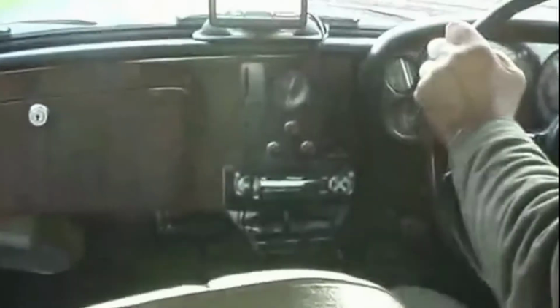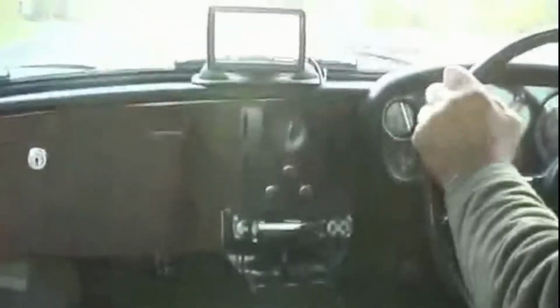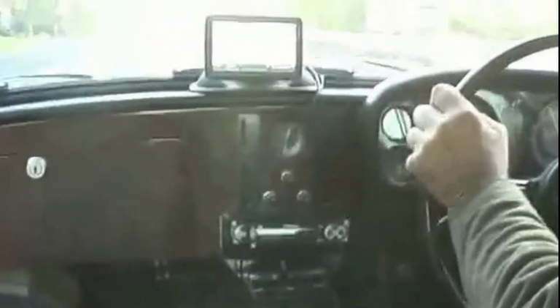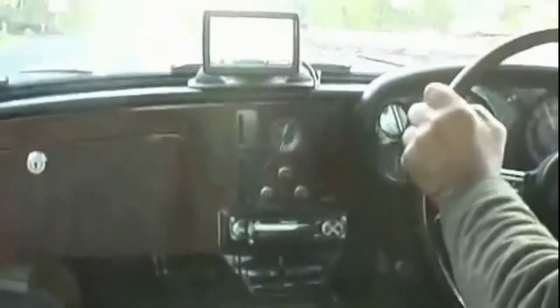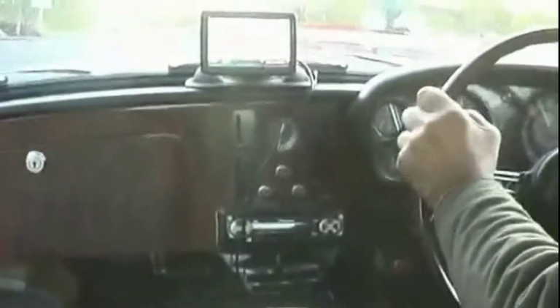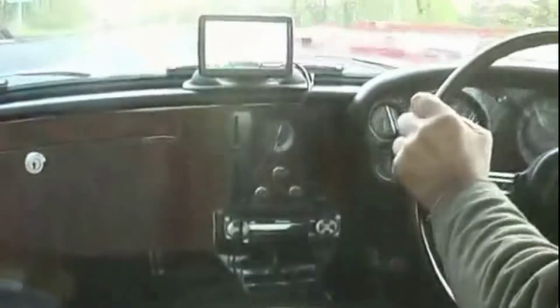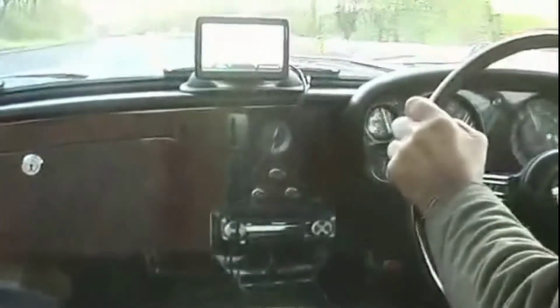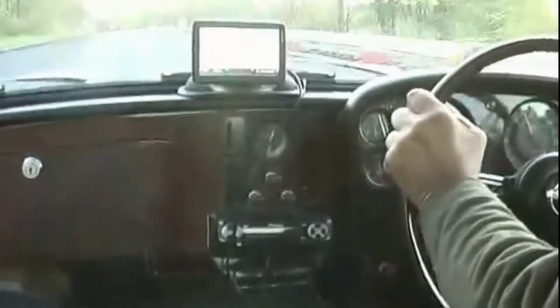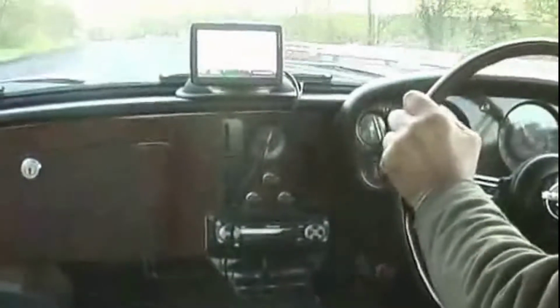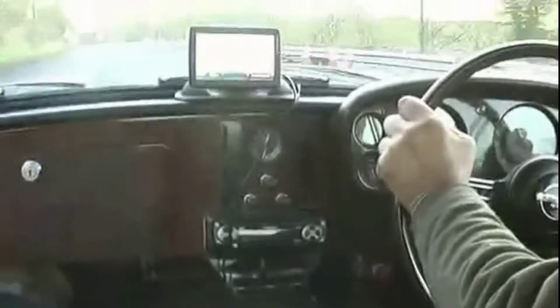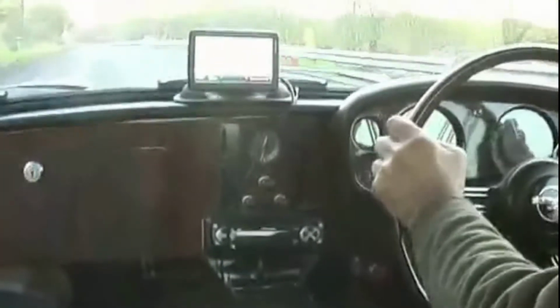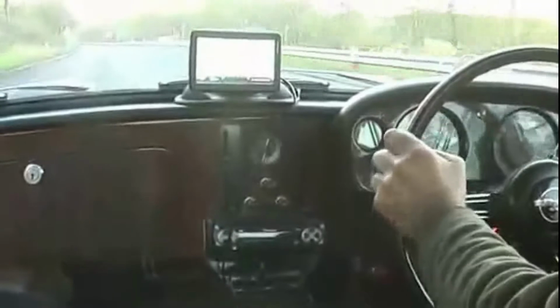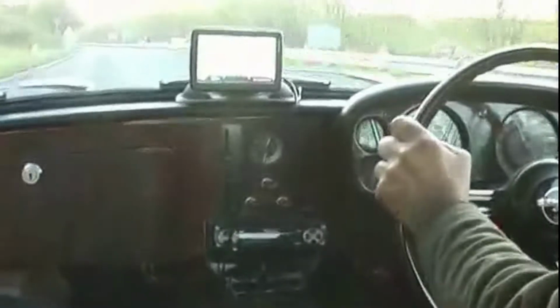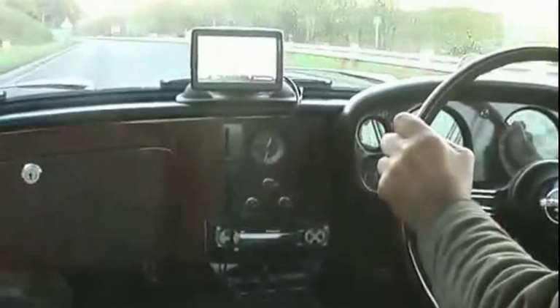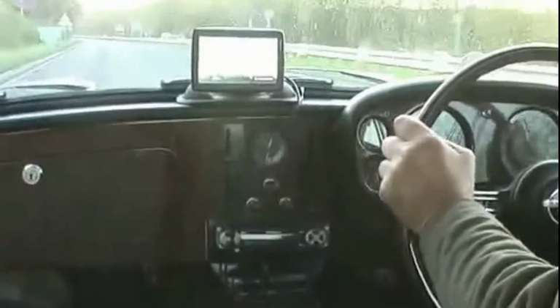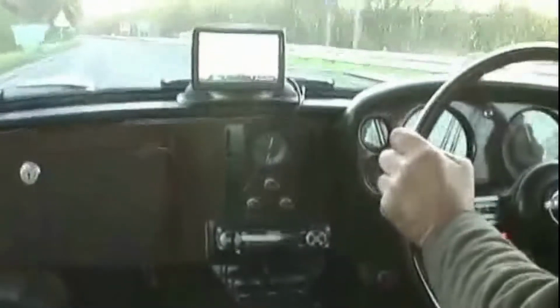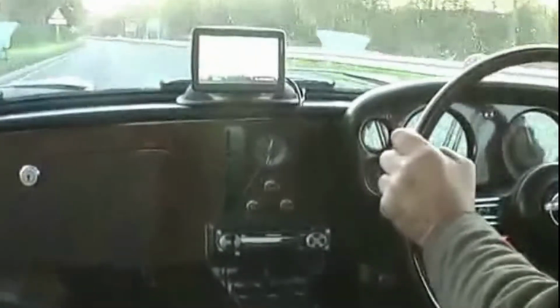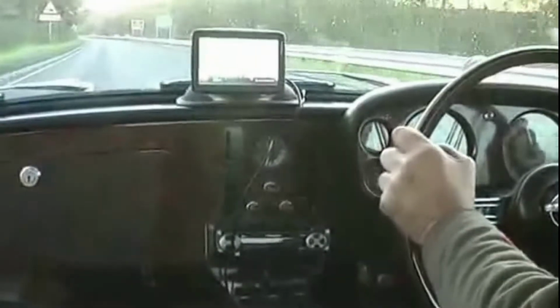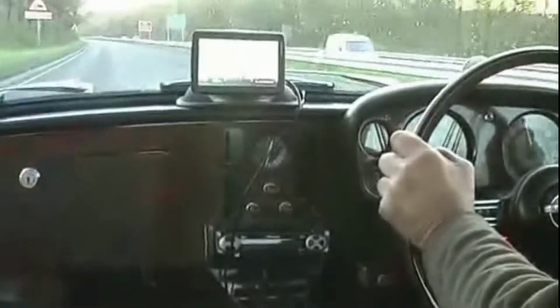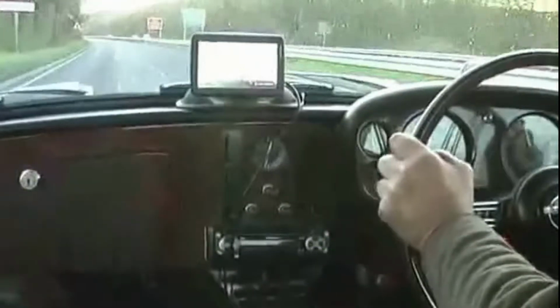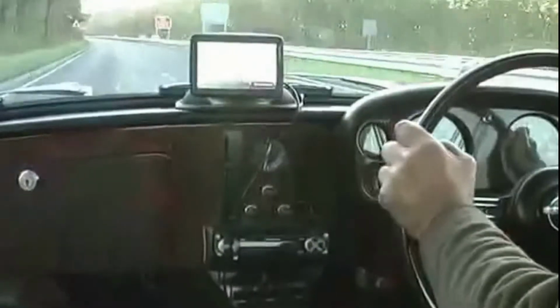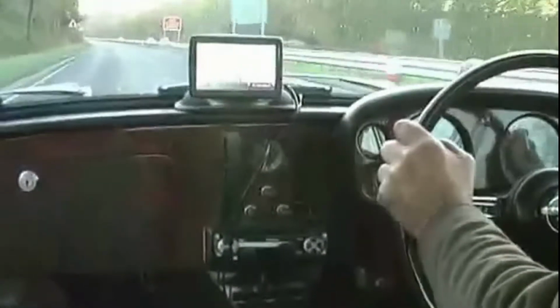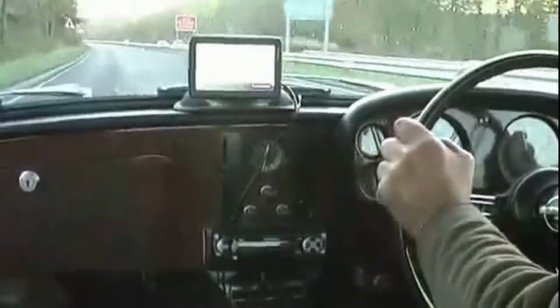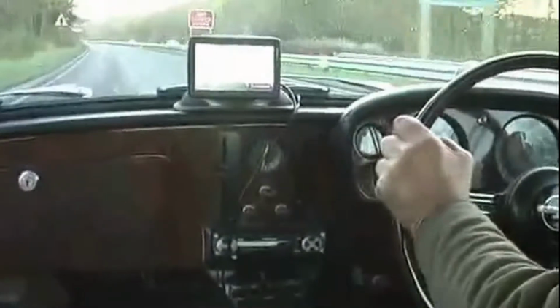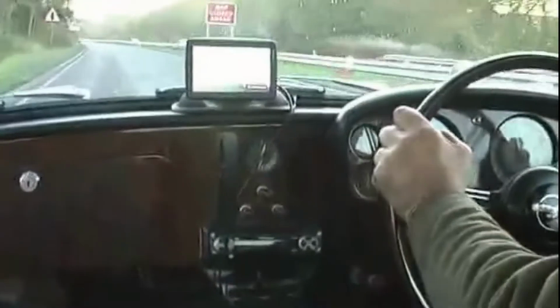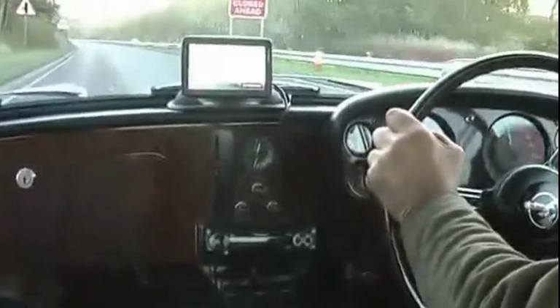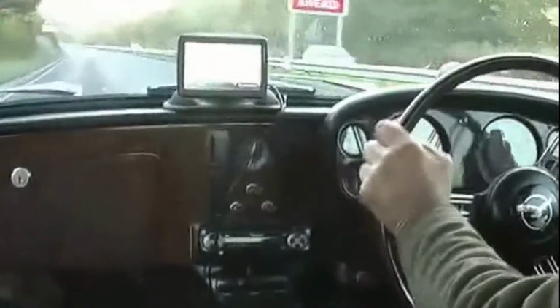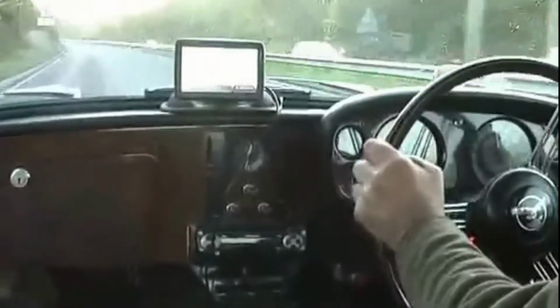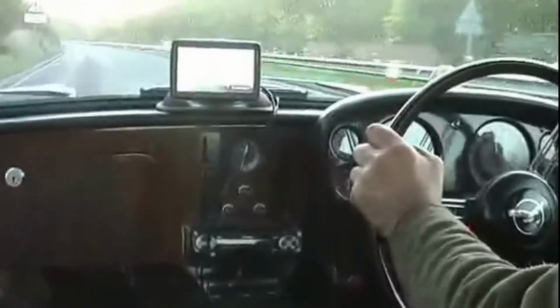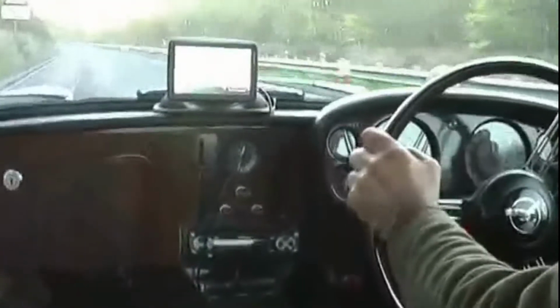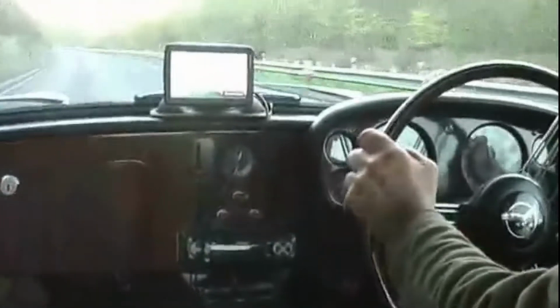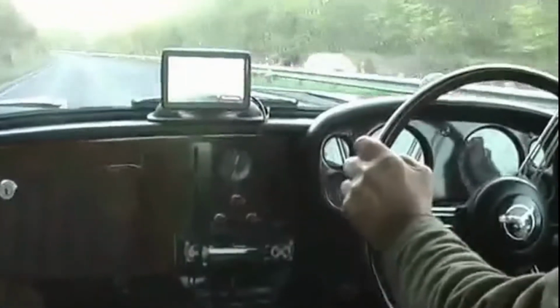Just hitting top gear. 60 miles an hour. 2,500 revs. 65 miles an hour. 2,600 revs. About 70 miles an hour. Just on 2,700 revs.